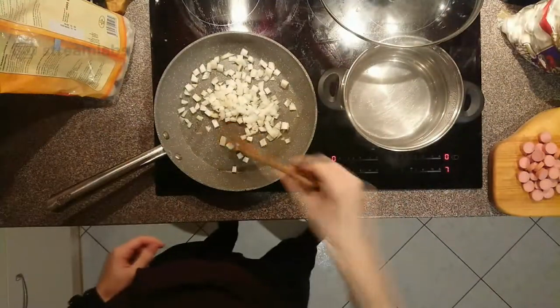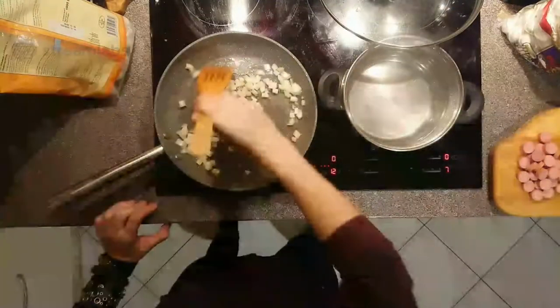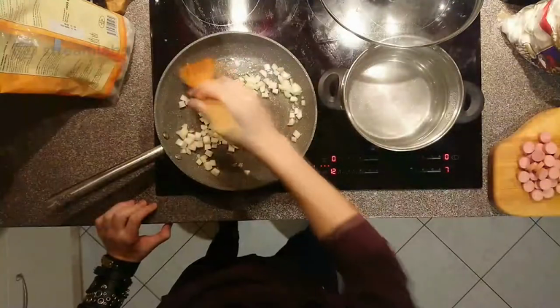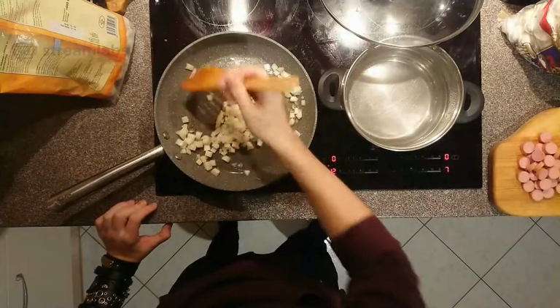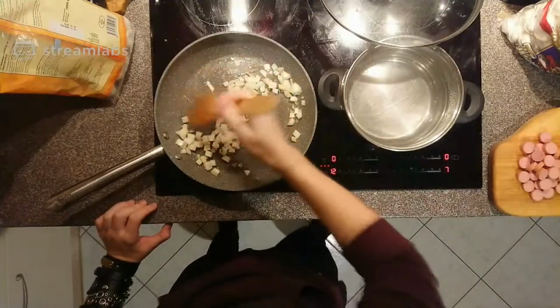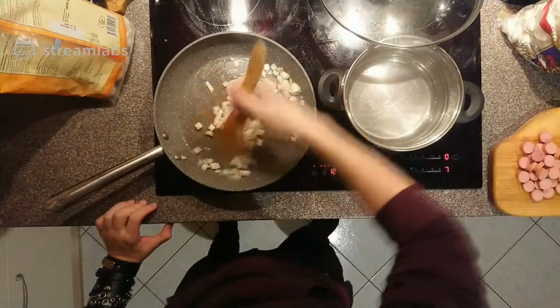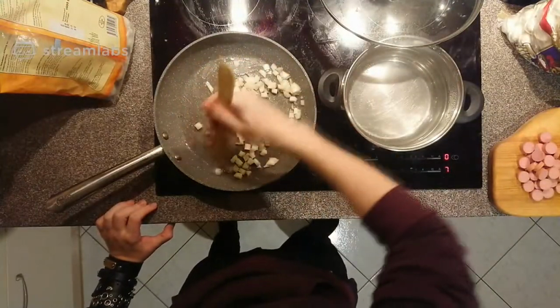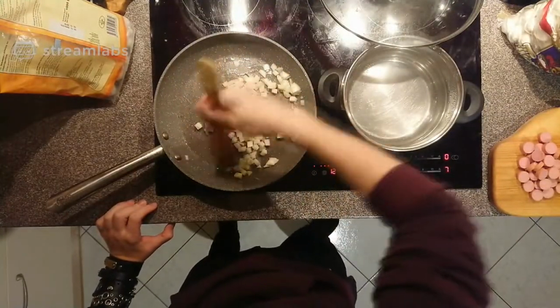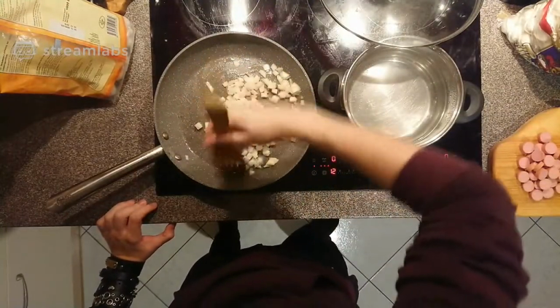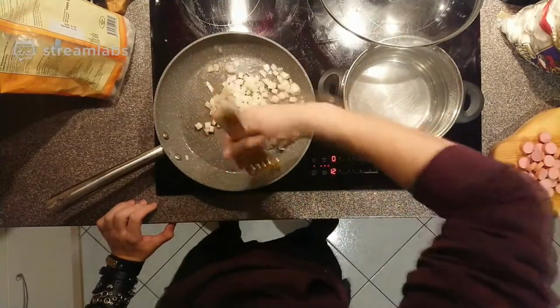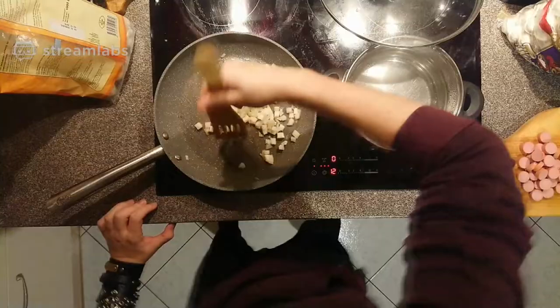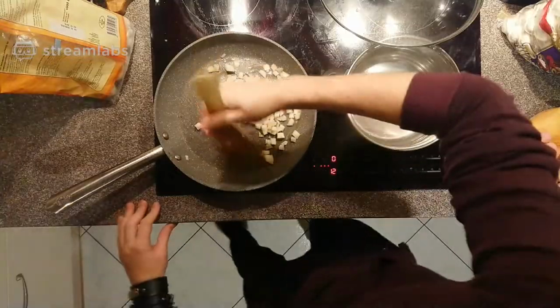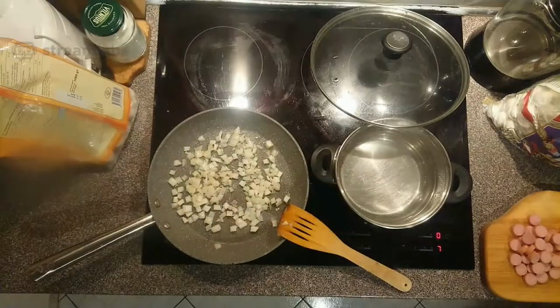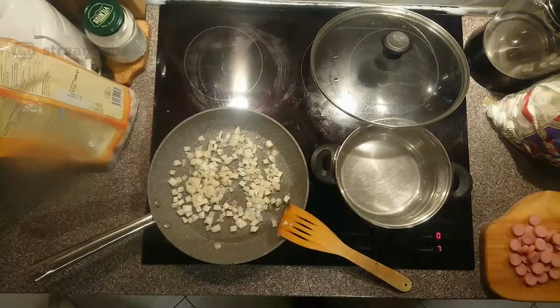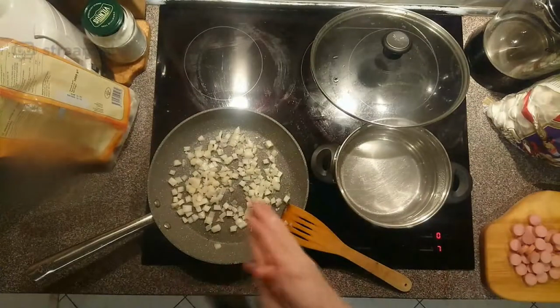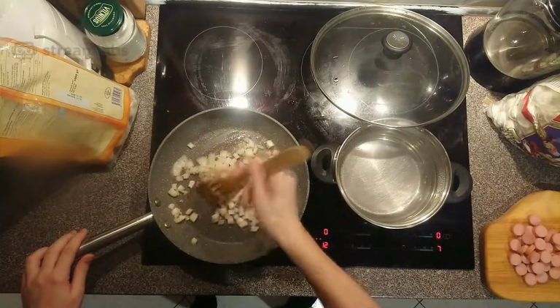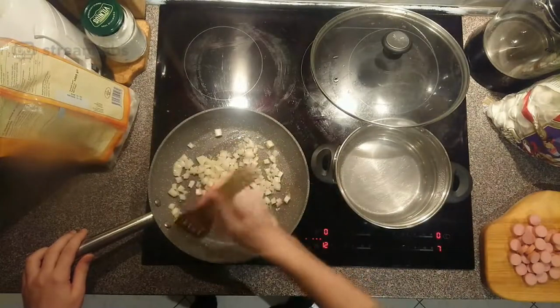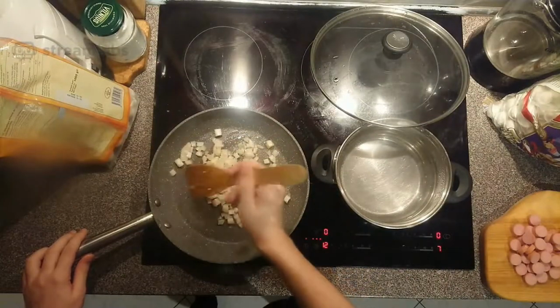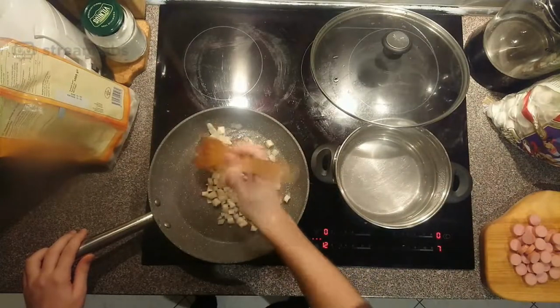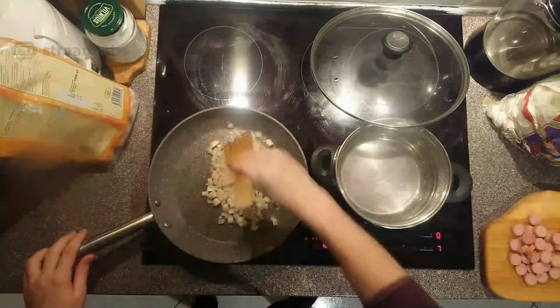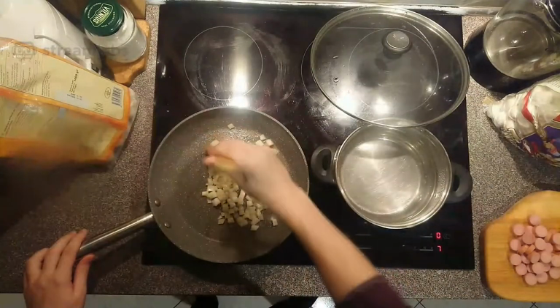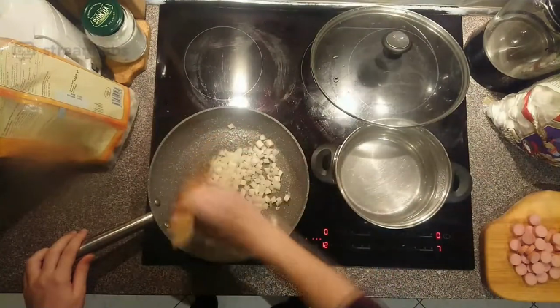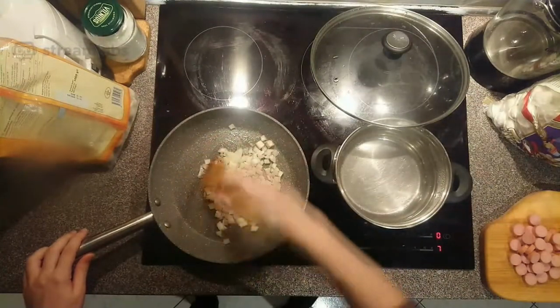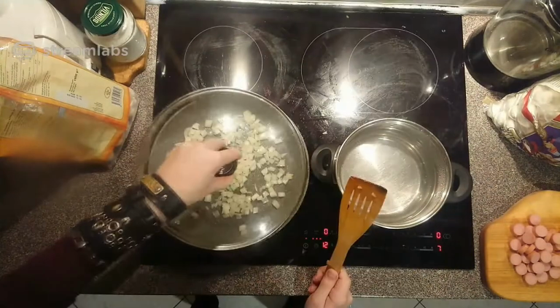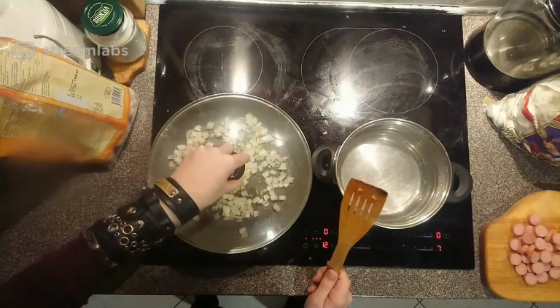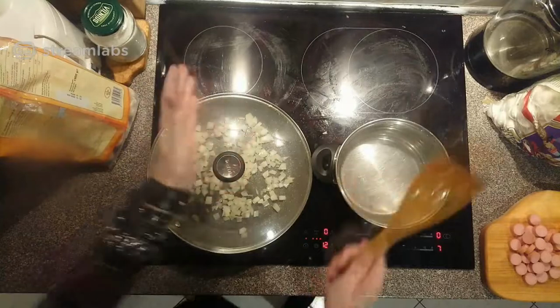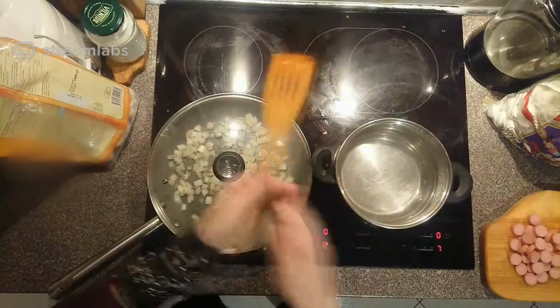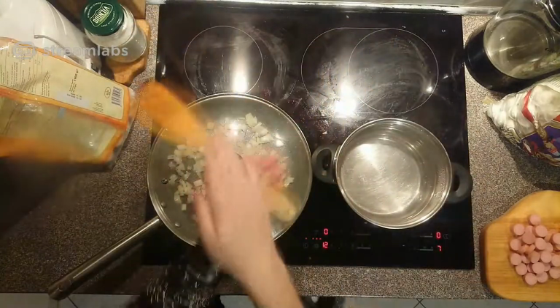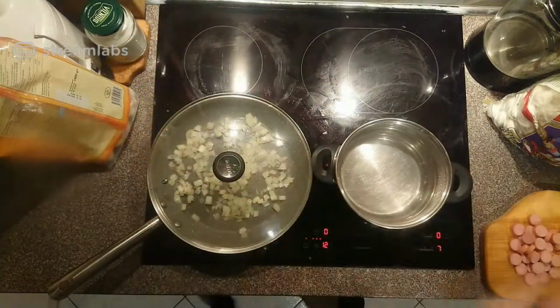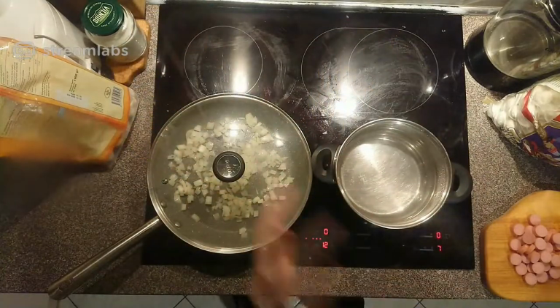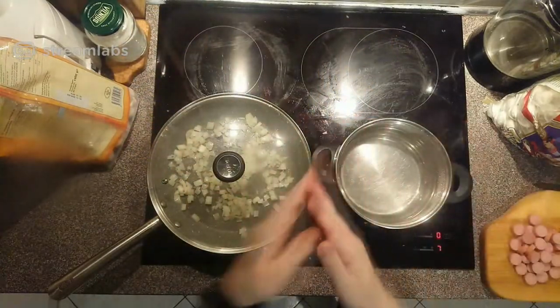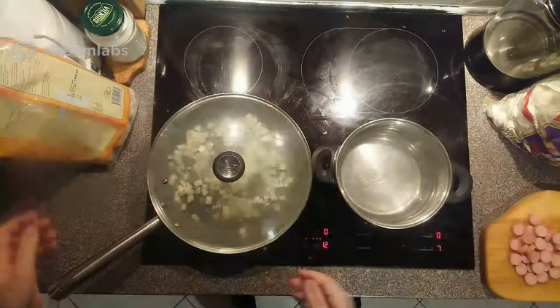So now you wanna cook your onions — move them around. Move them around again. We're done.